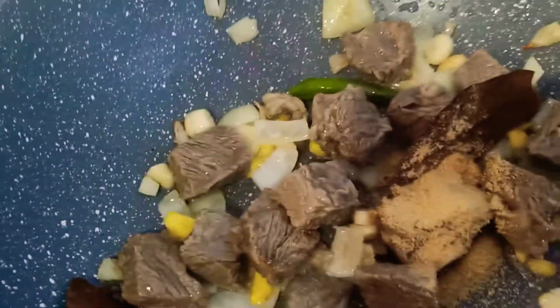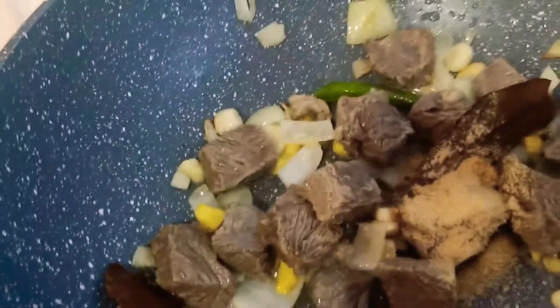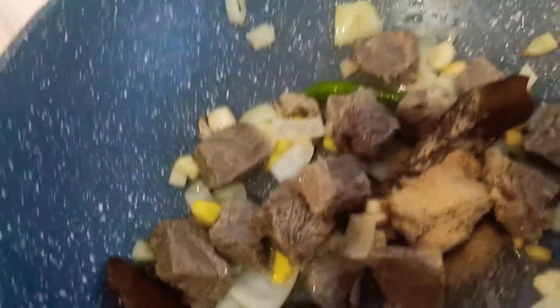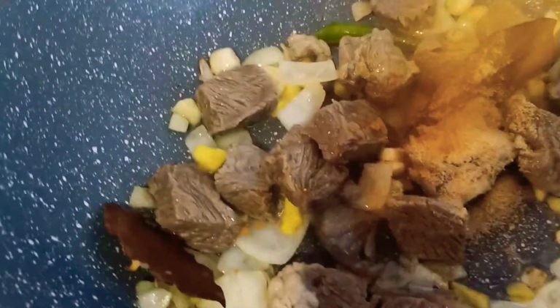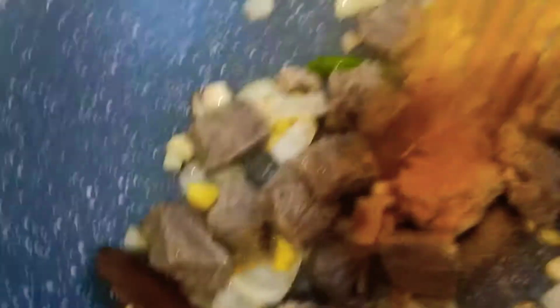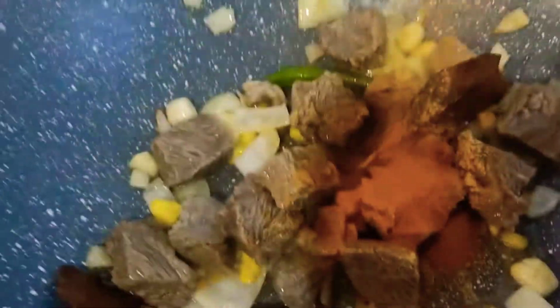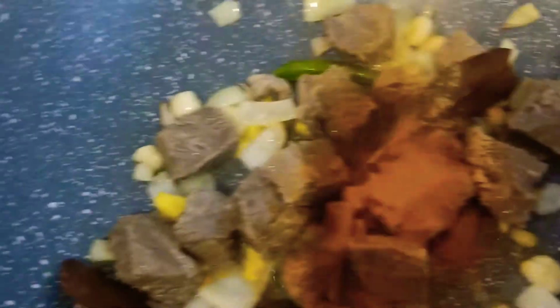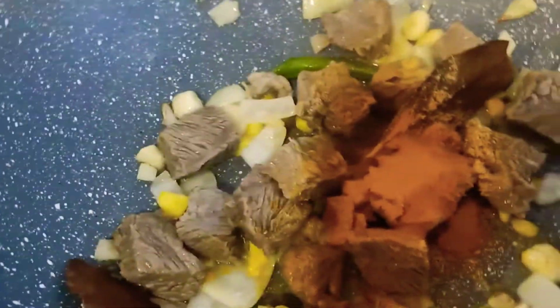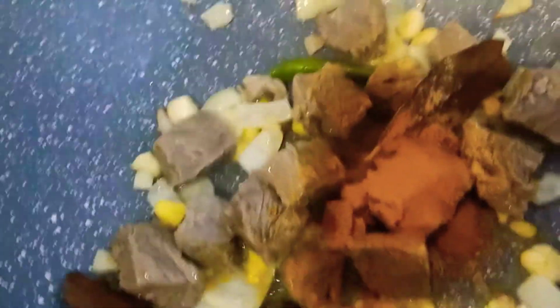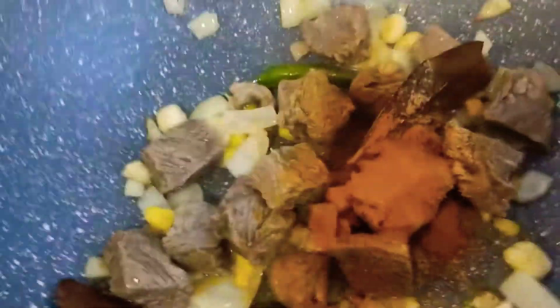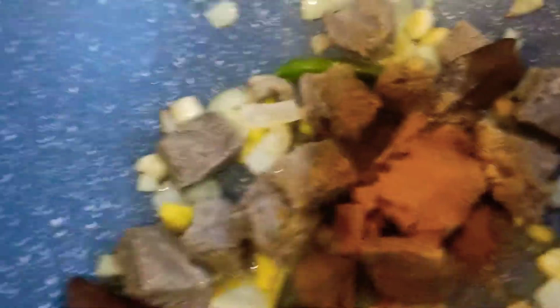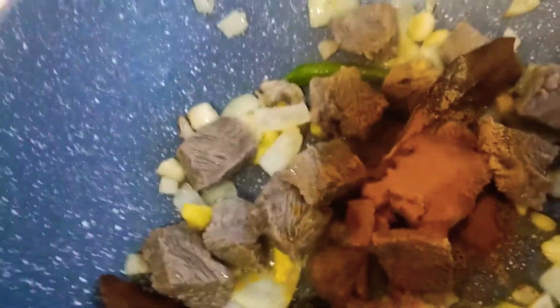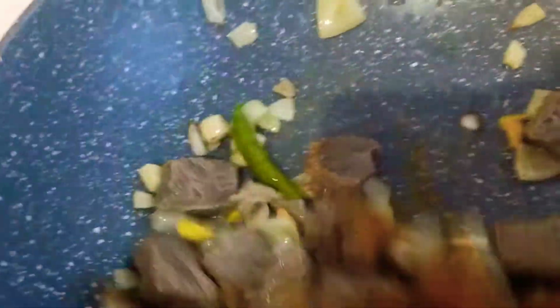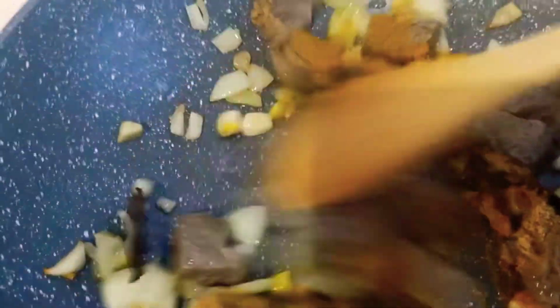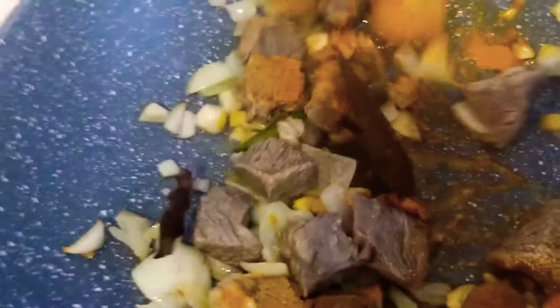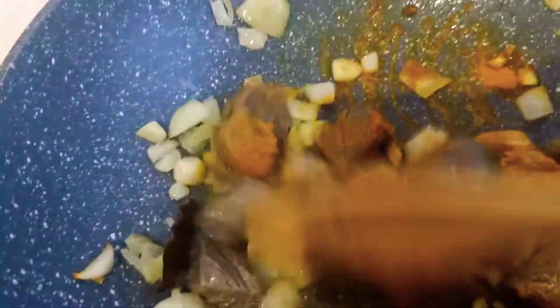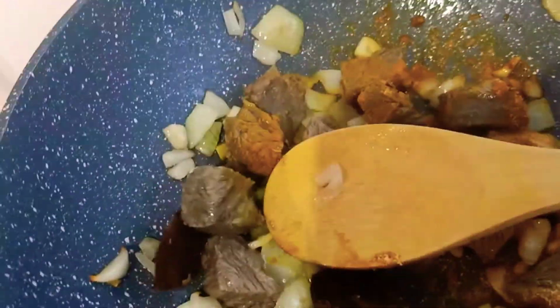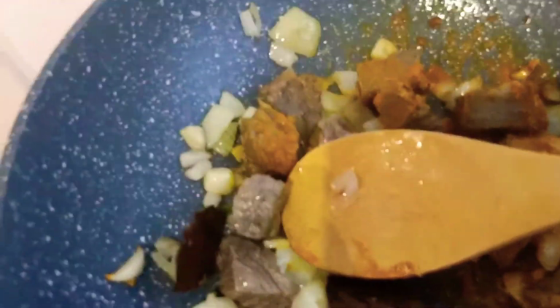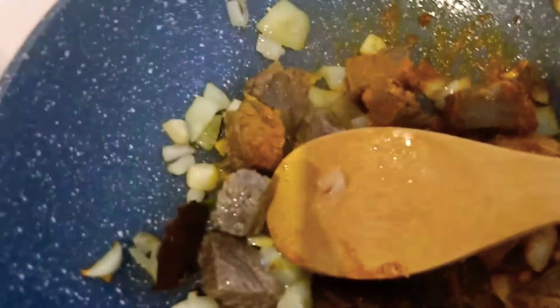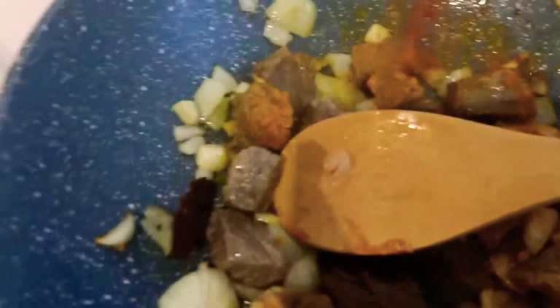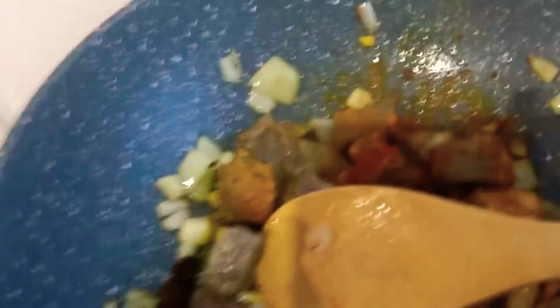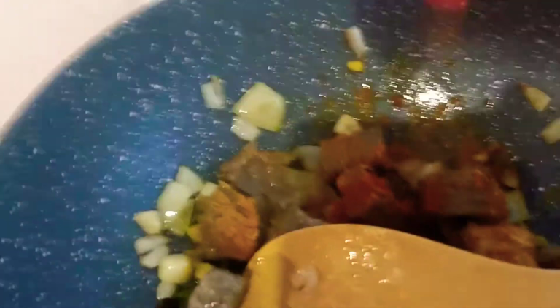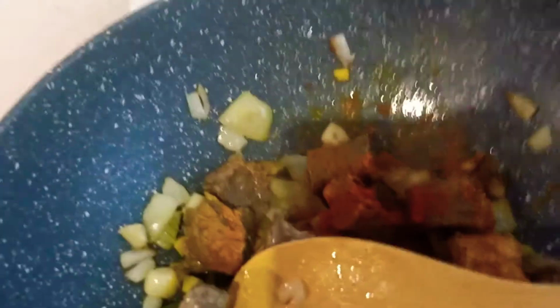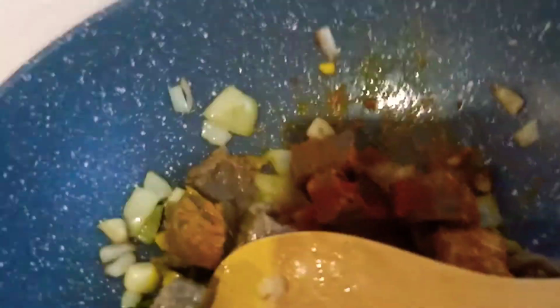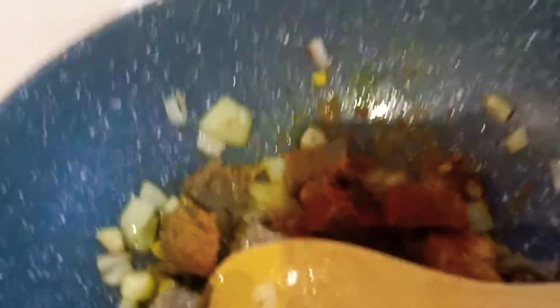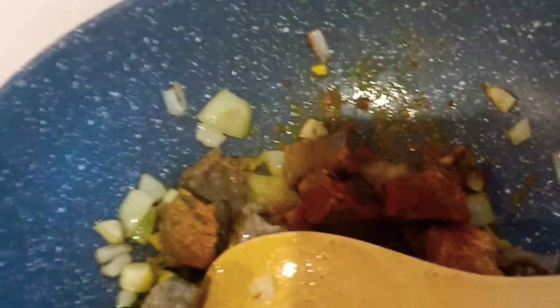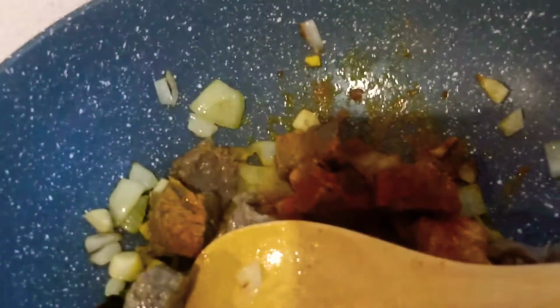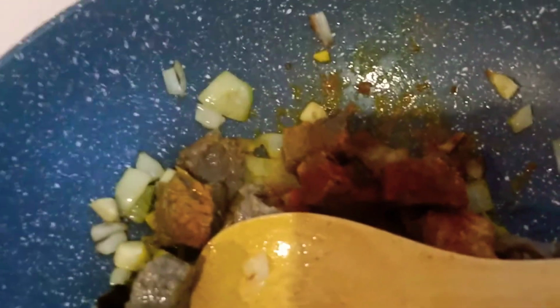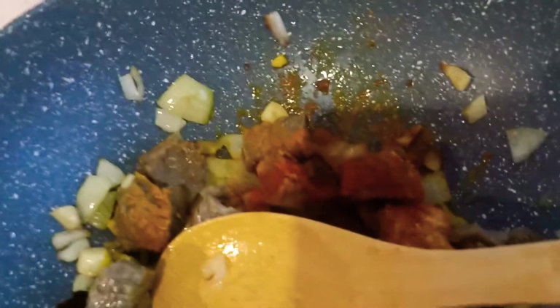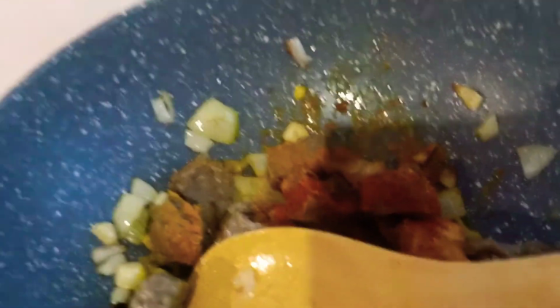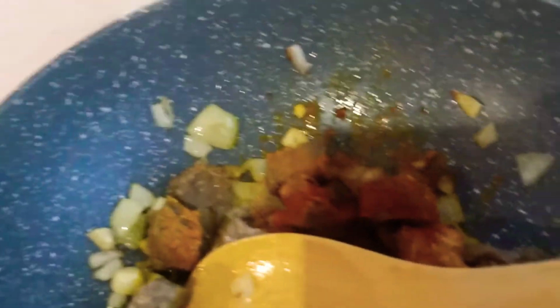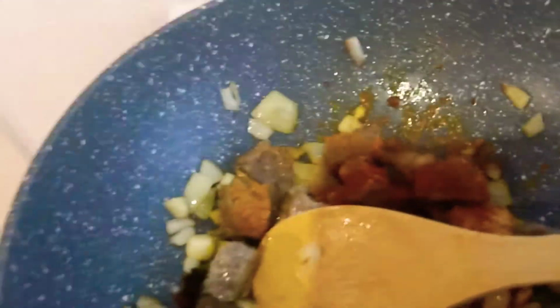We're going to add the garlic powder, then the curry powder, and black pepper powder.